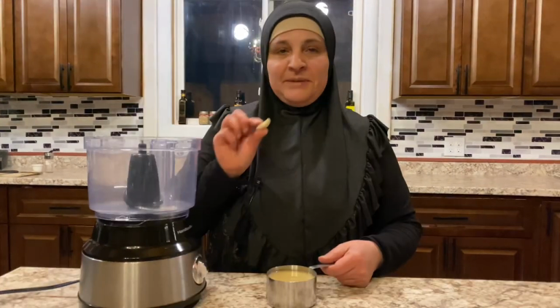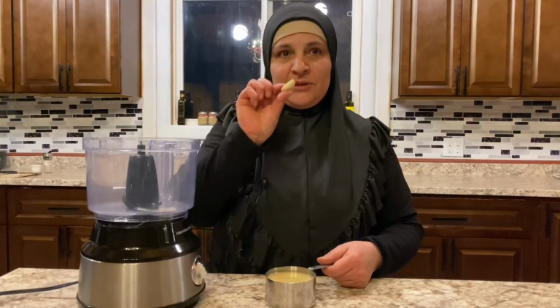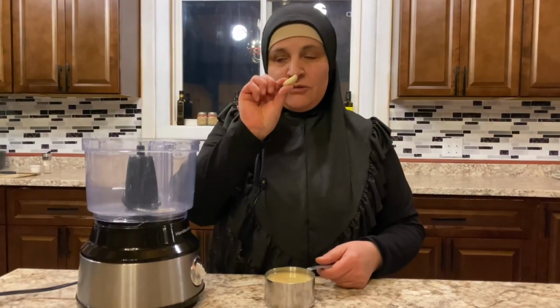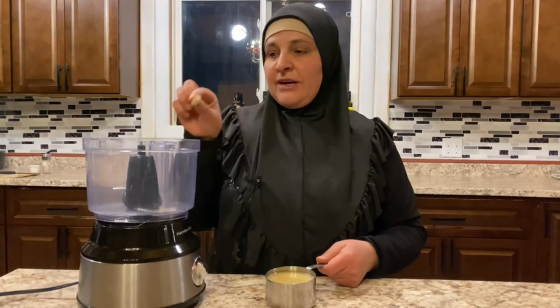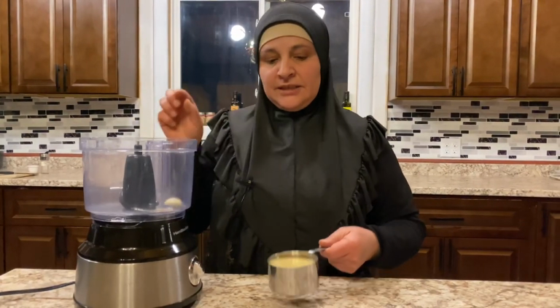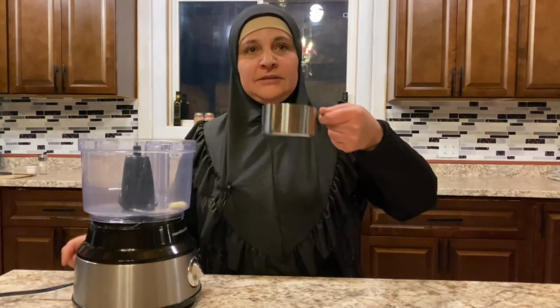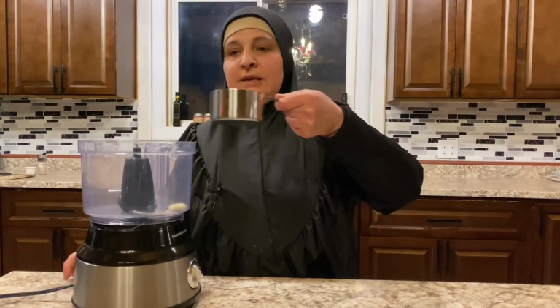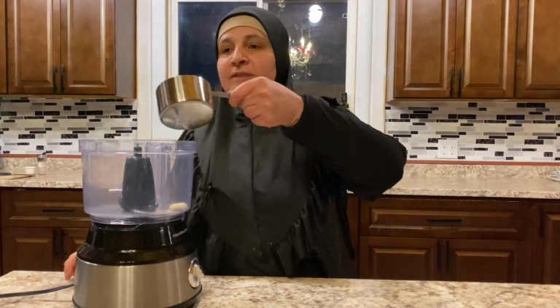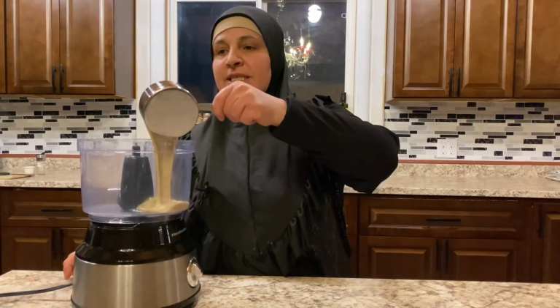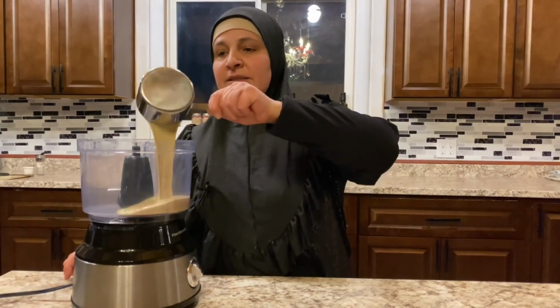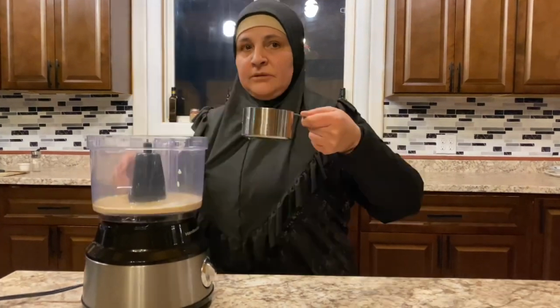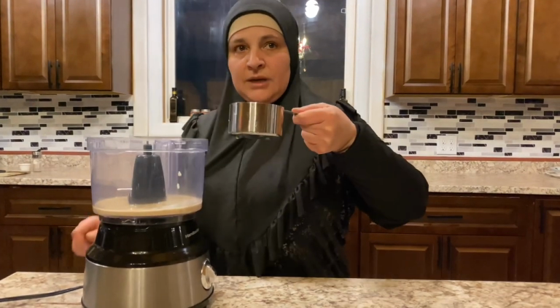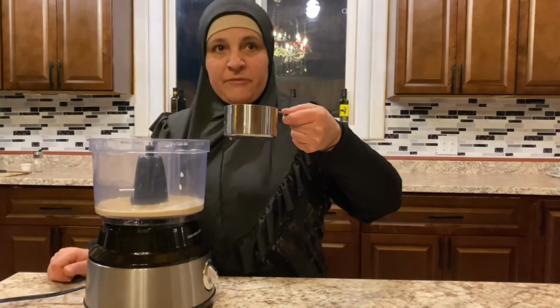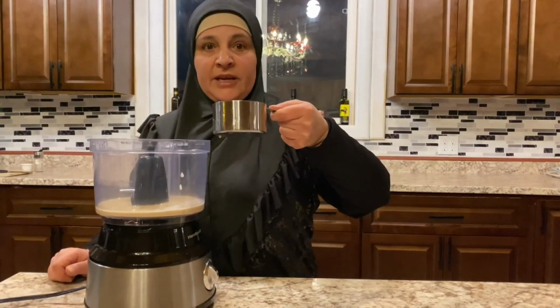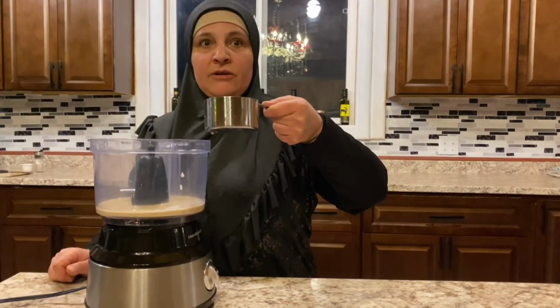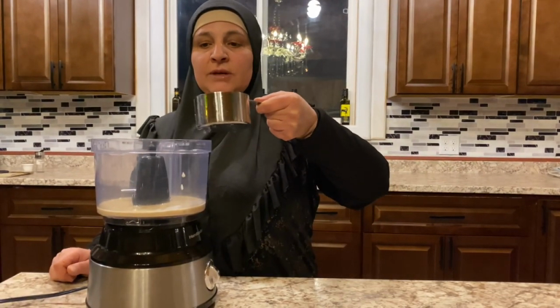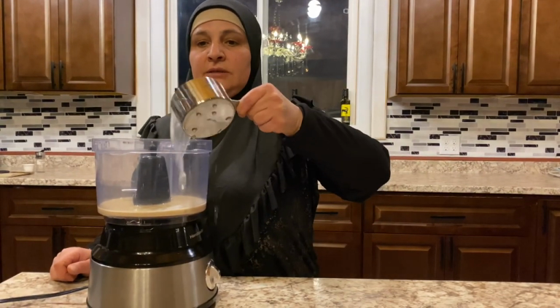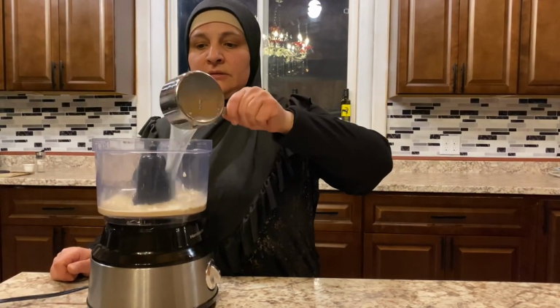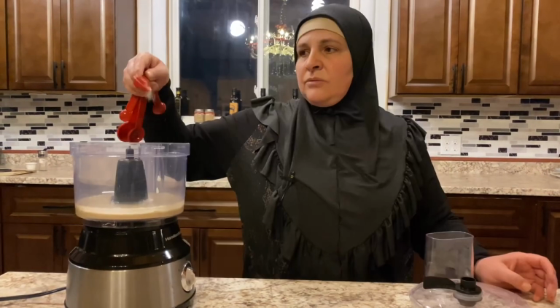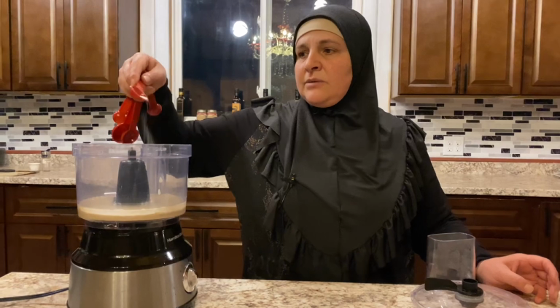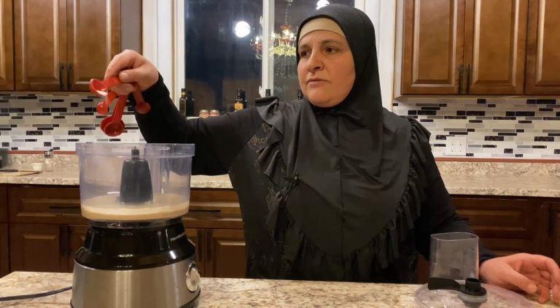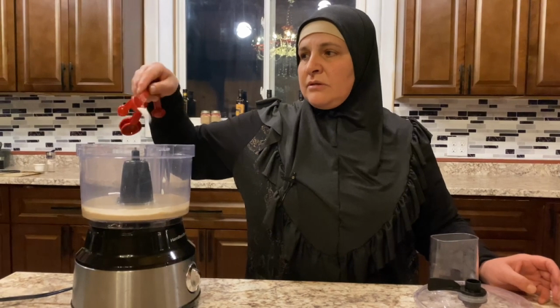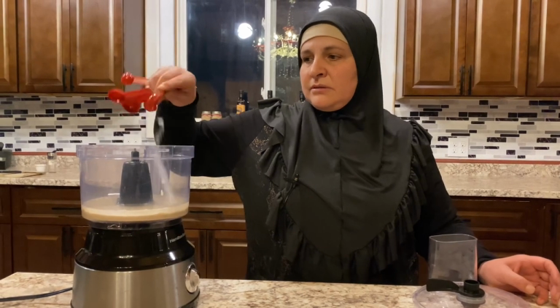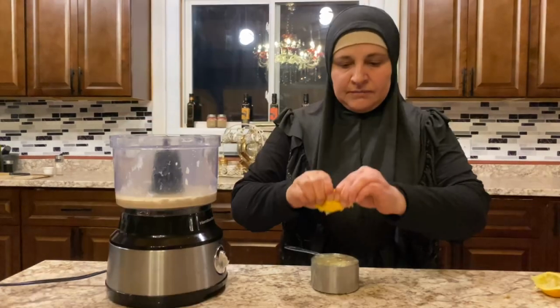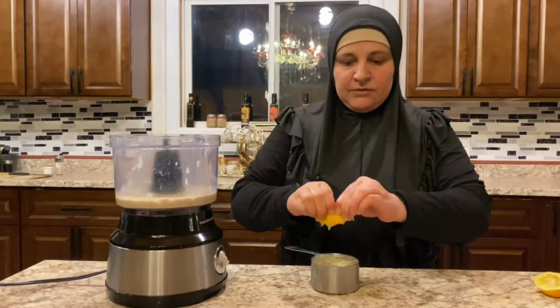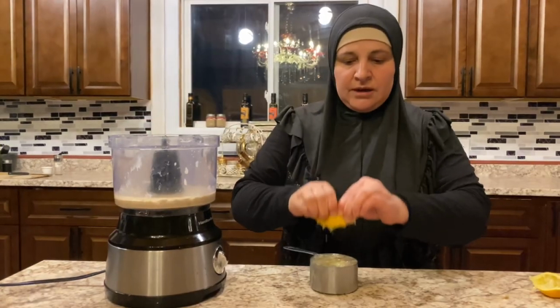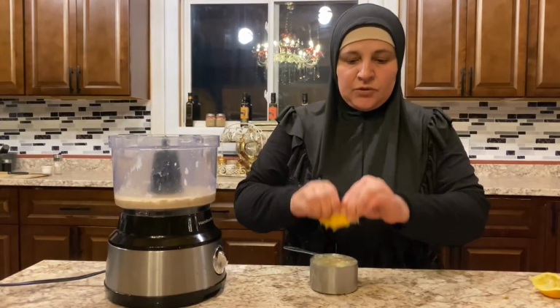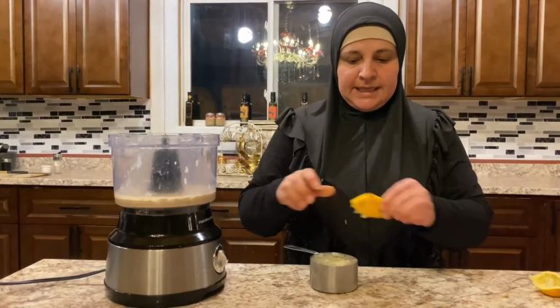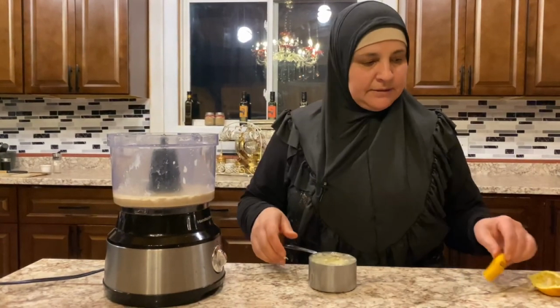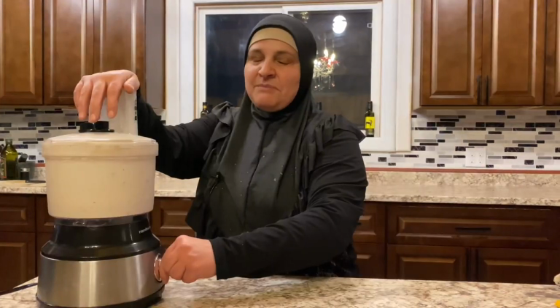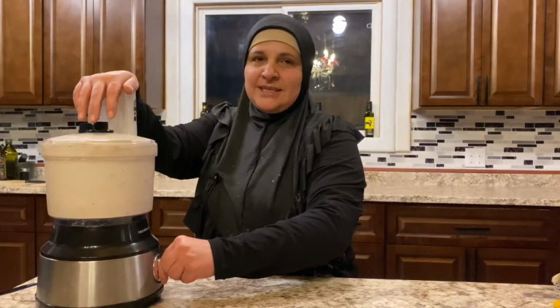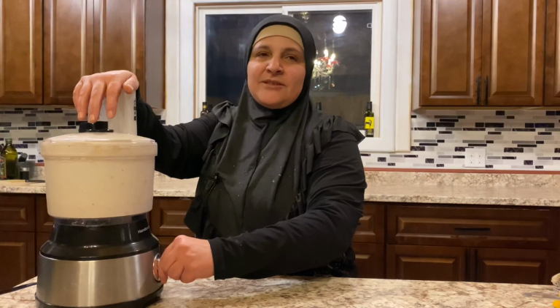Begin with one clove of garlic, one cup of tahini, one cup very very cold water, one teaspoon of salt, and one cup squeezed lemon. Process until smooth.